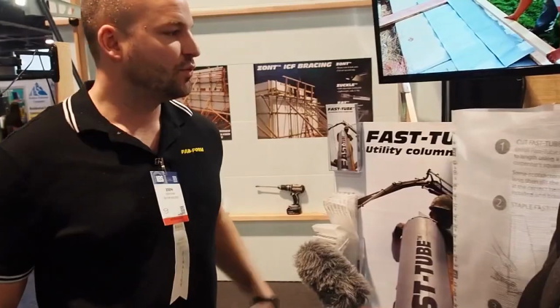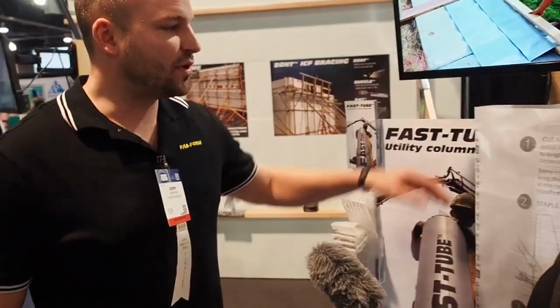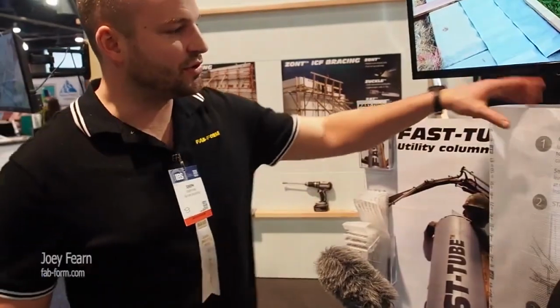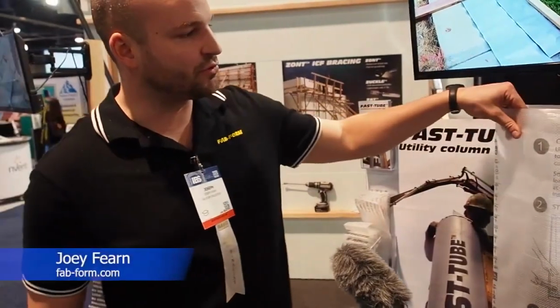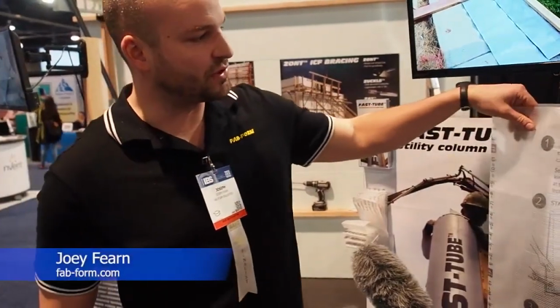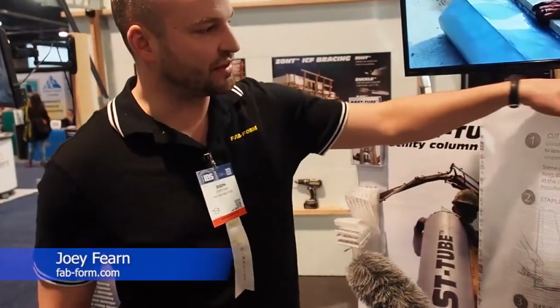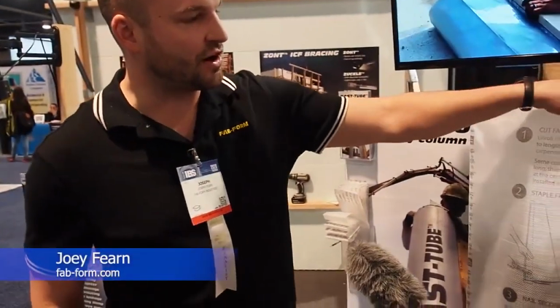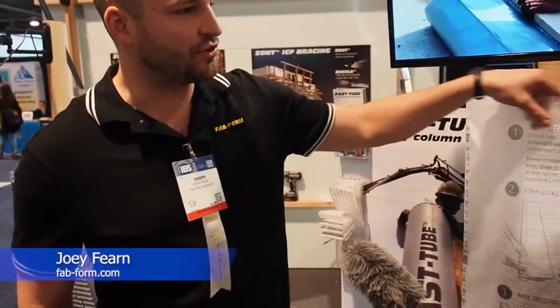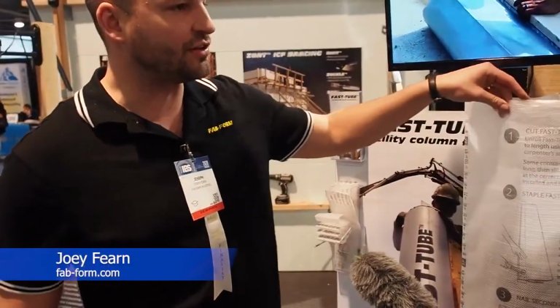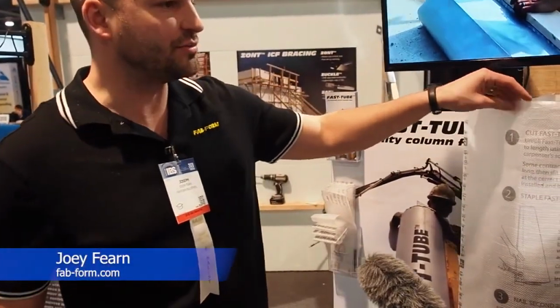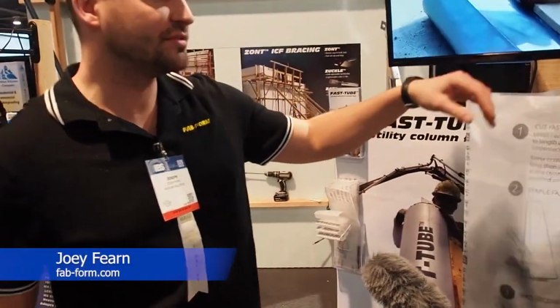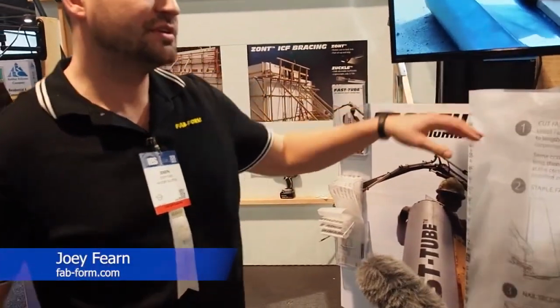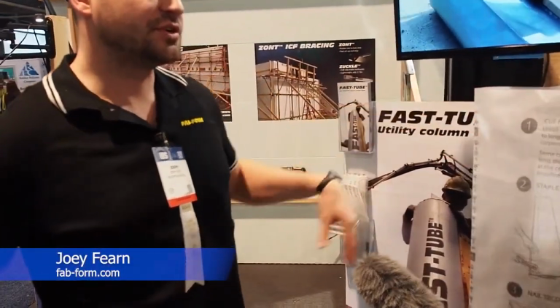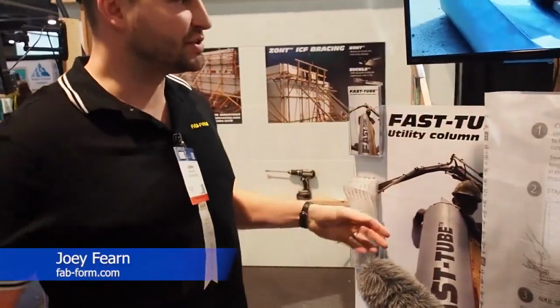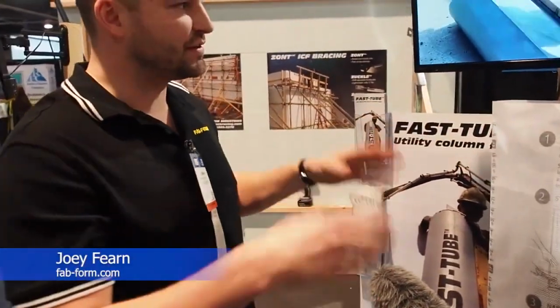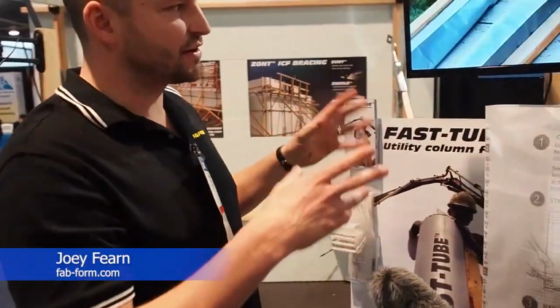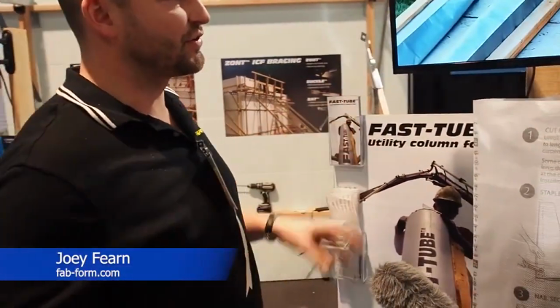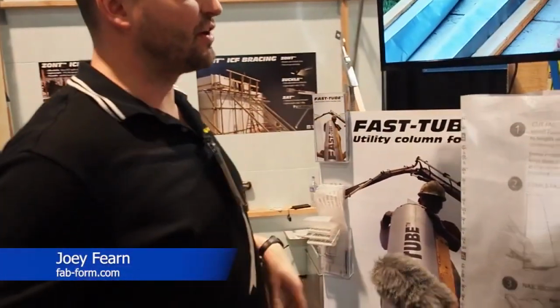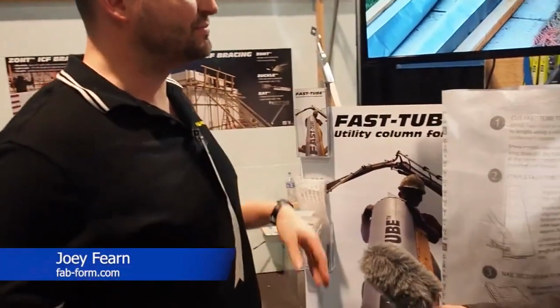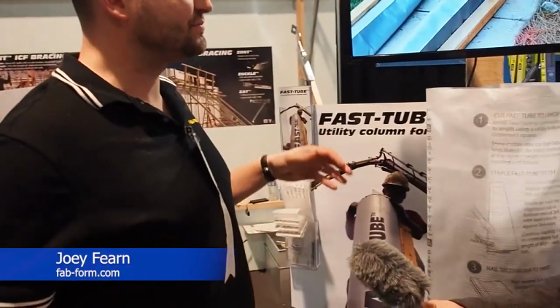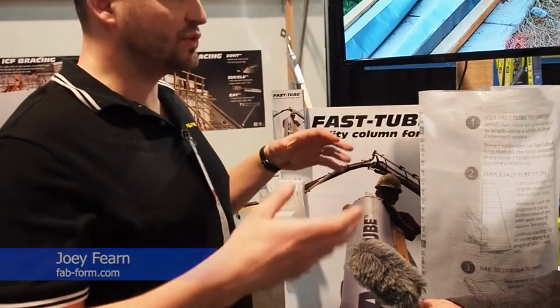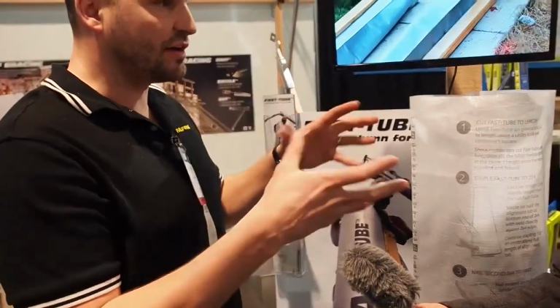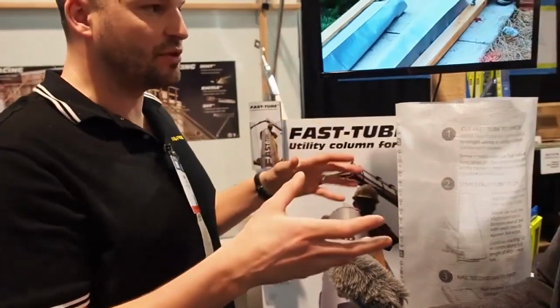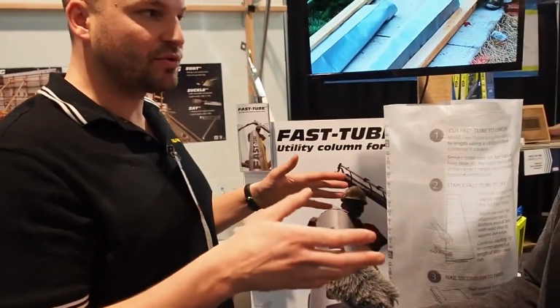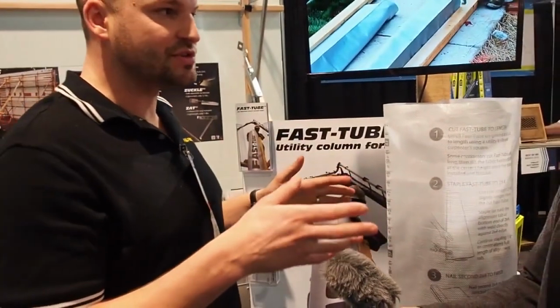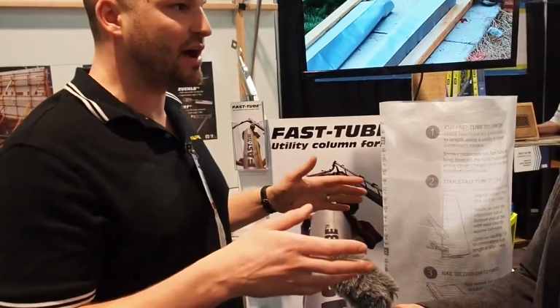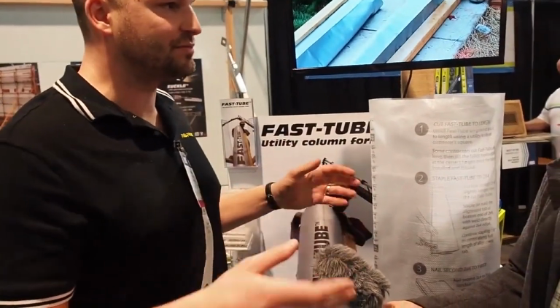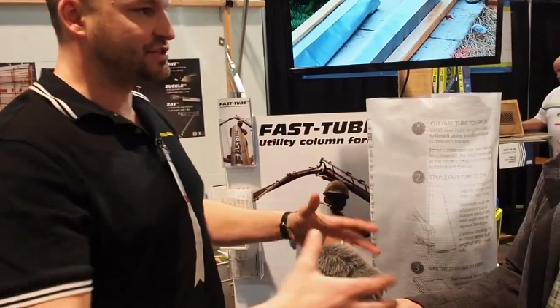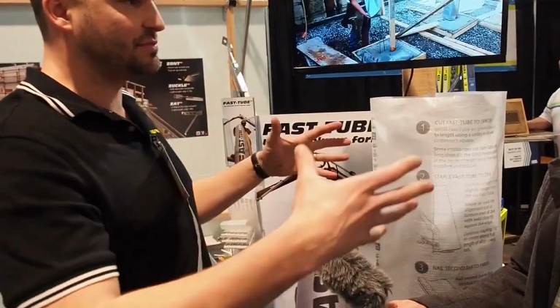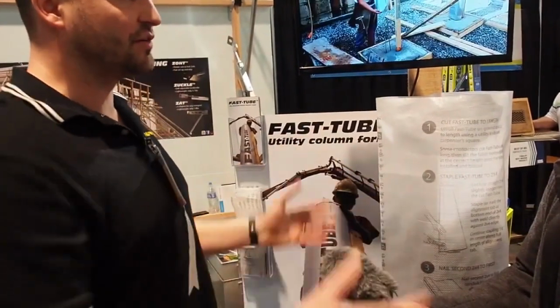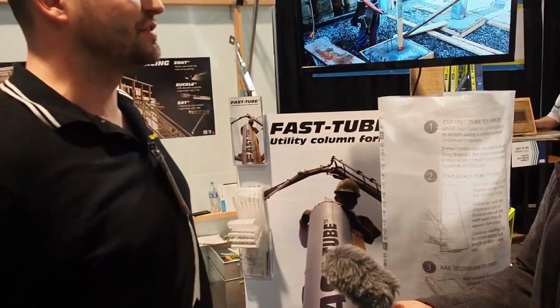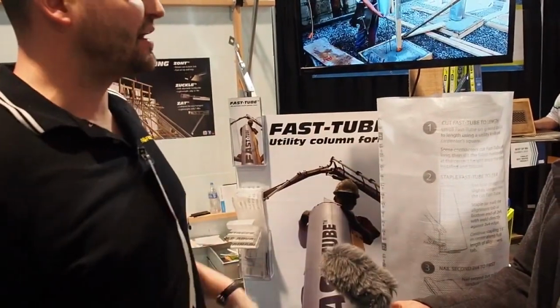What we're doing is we're replacing cardboard sonotubes. So usually for a concrete column, we all have toilet paper rolls in our bathroom — it's just a bigger version of that.